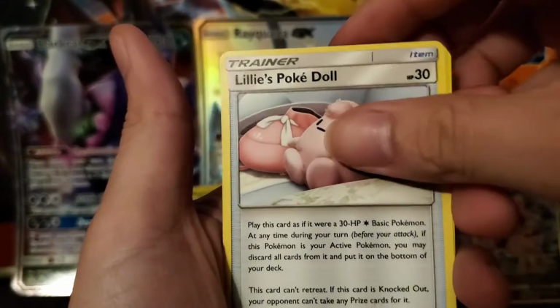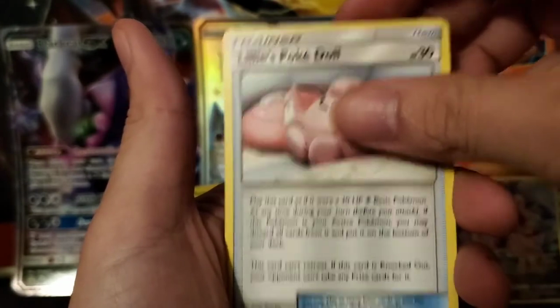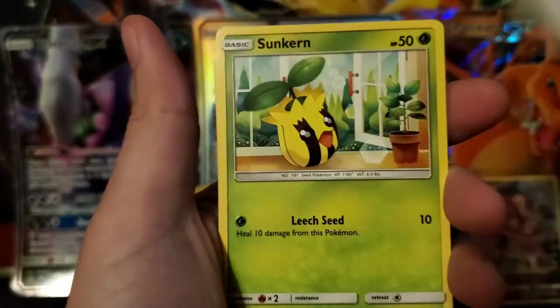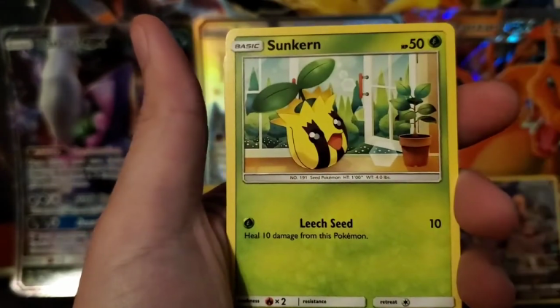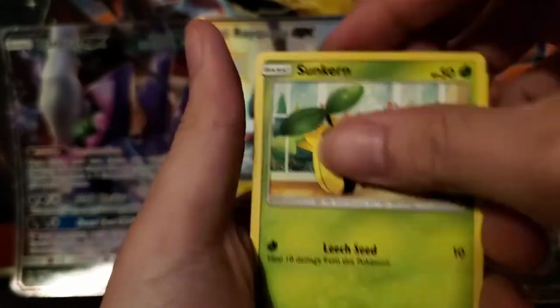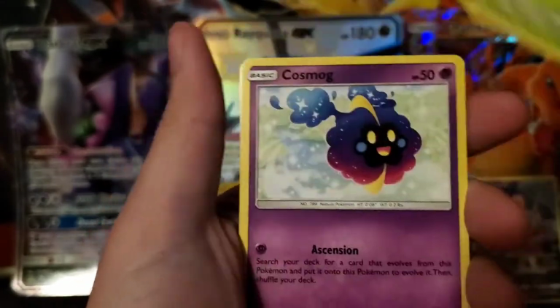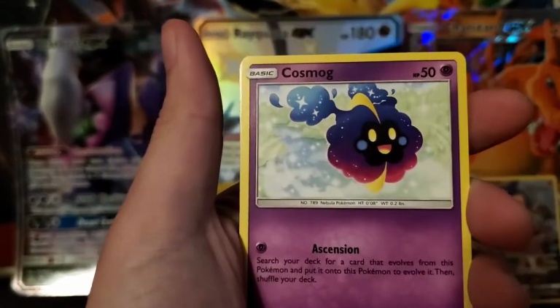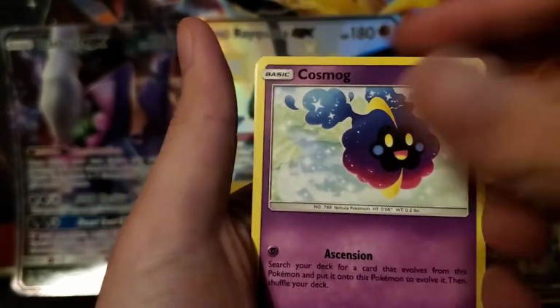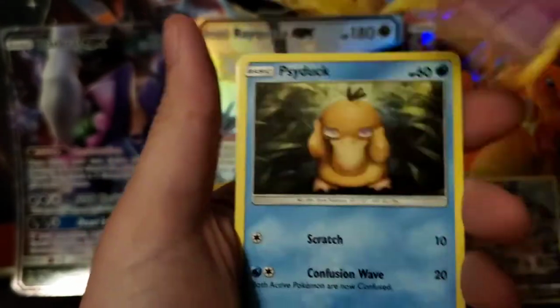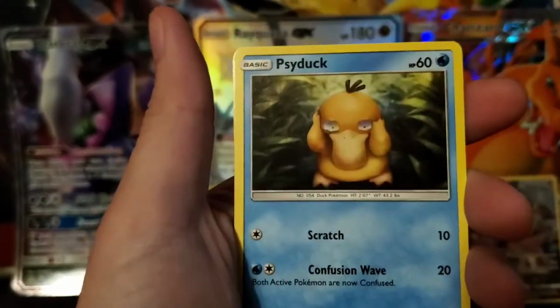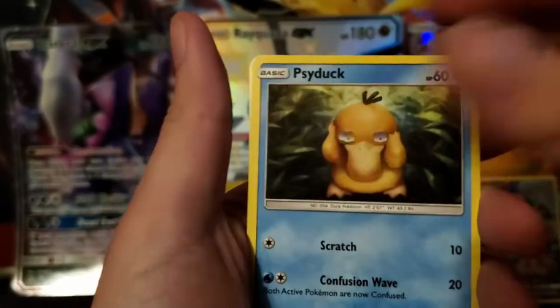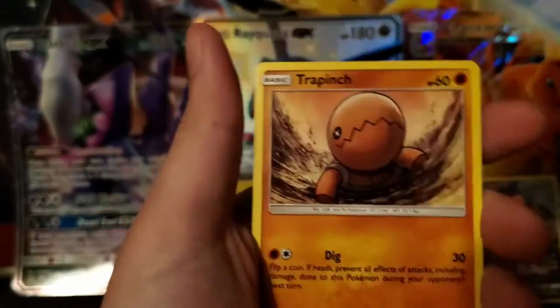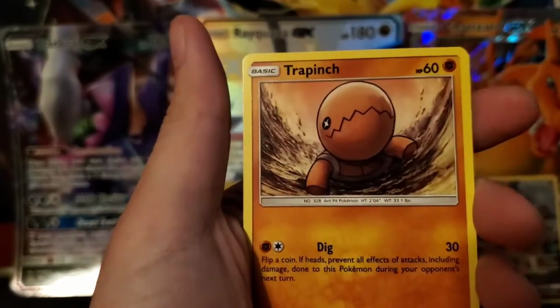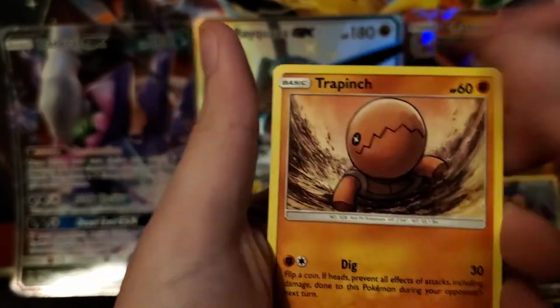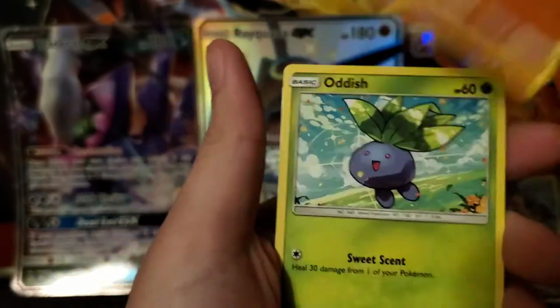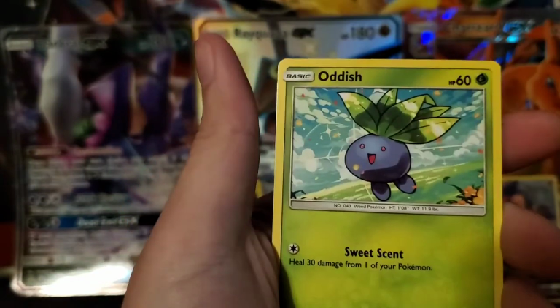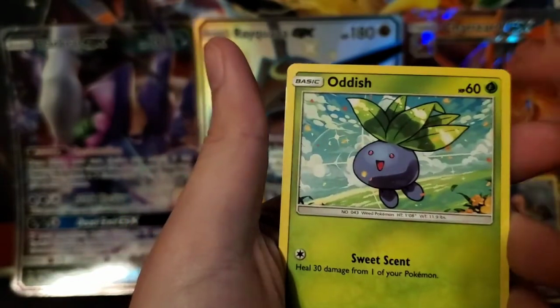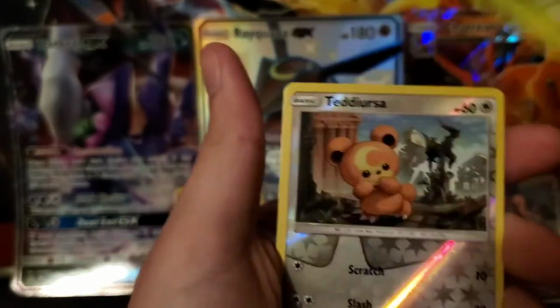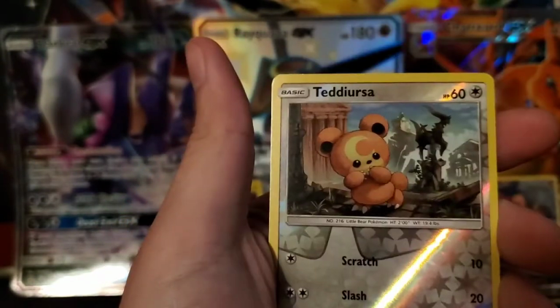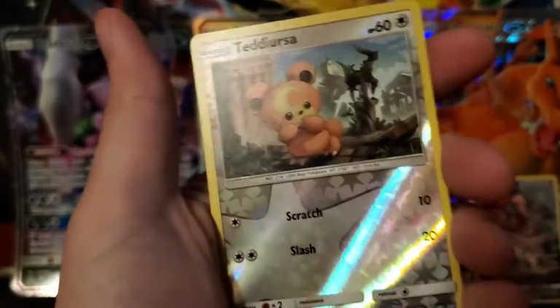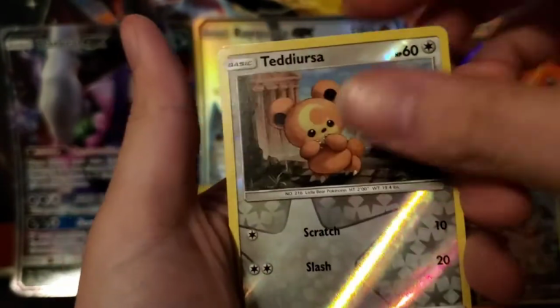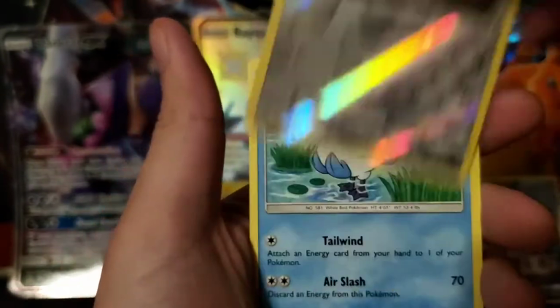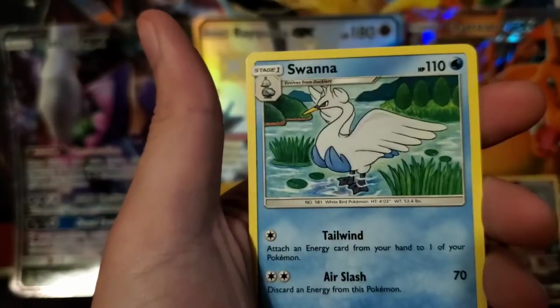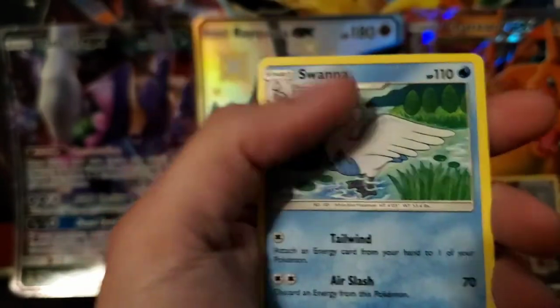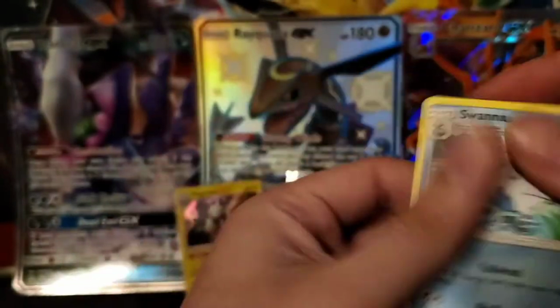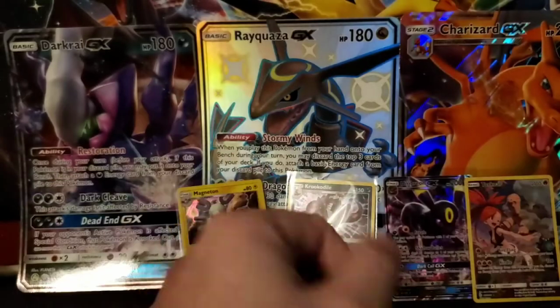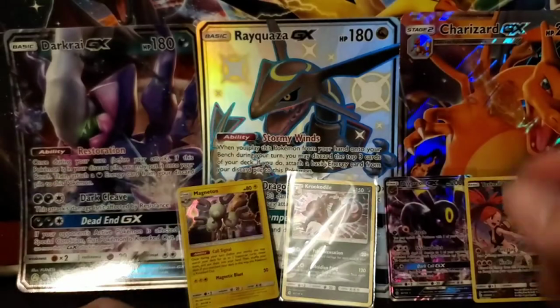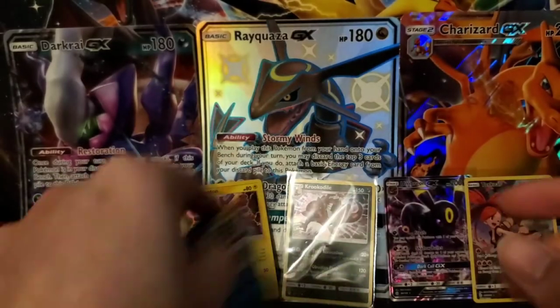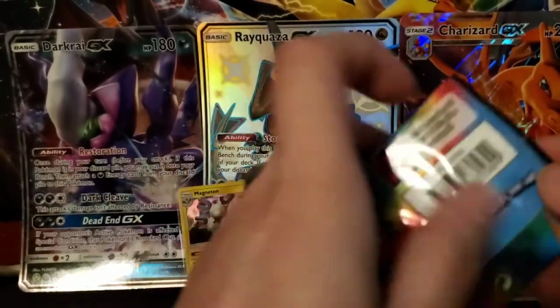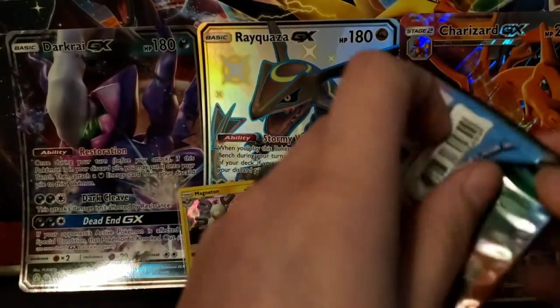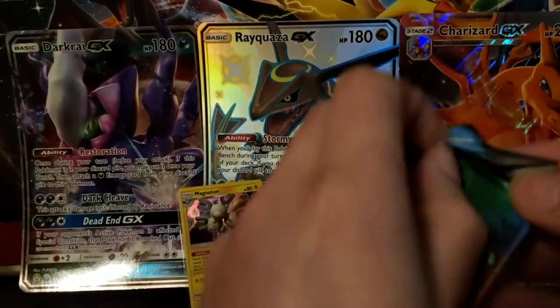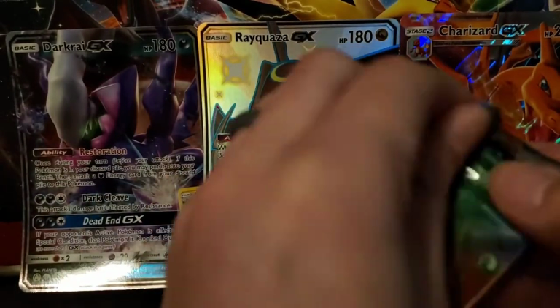Lillie's Pokedoll, Sunkern, Cosmog, Psyduck, Trapinch, Oddish, Teddiursa, Swanna. Okay, on to the next one.